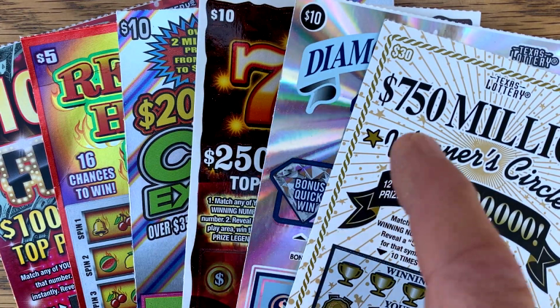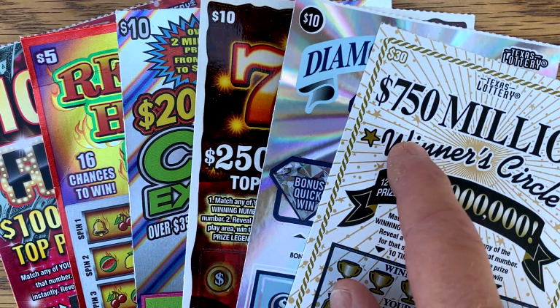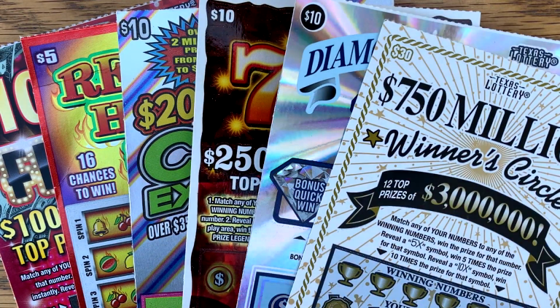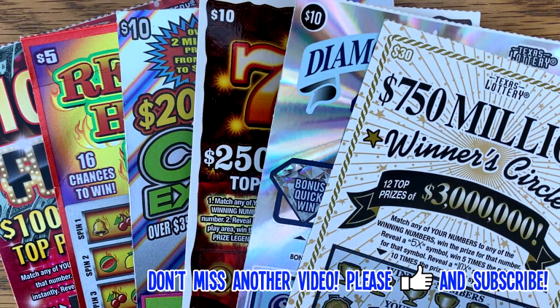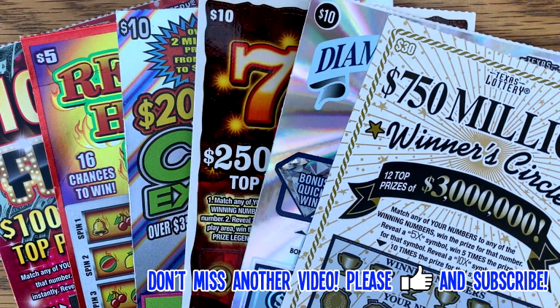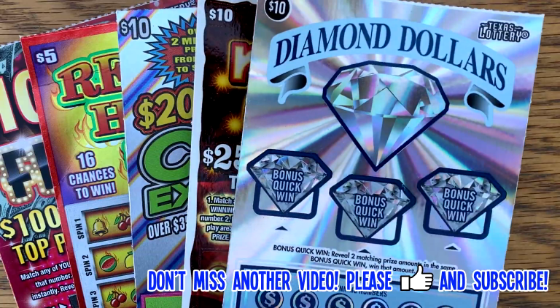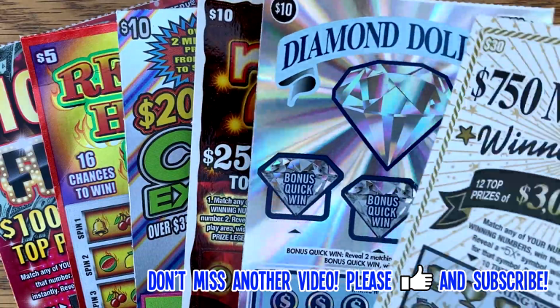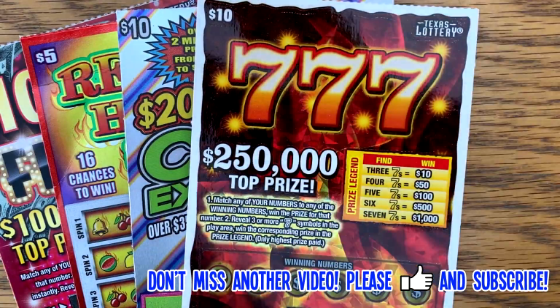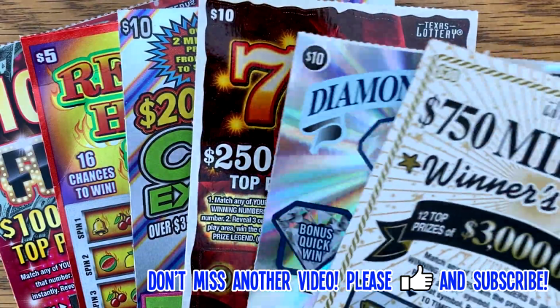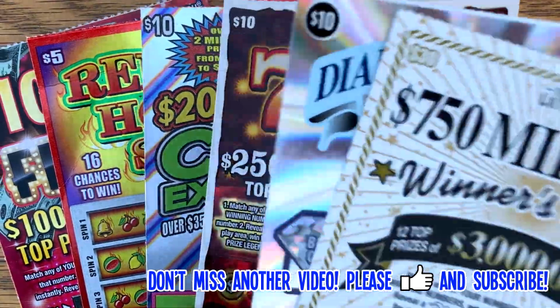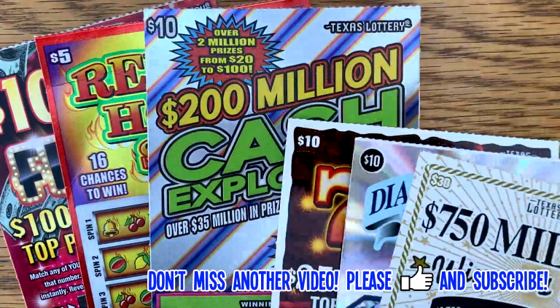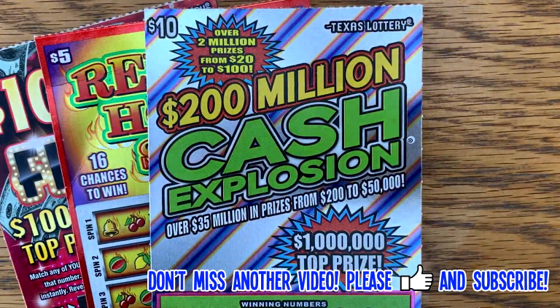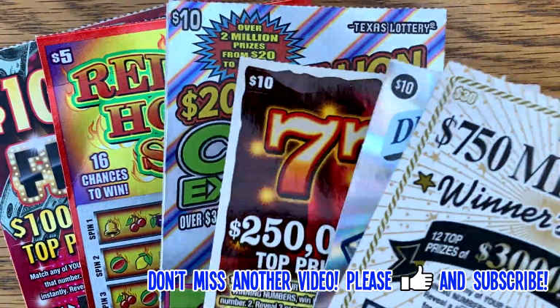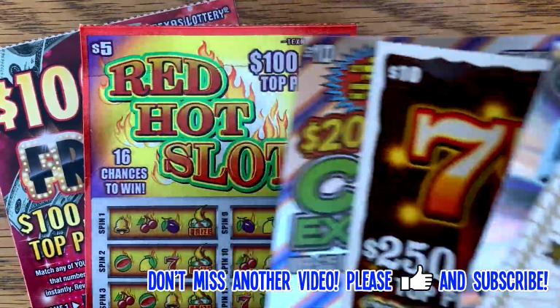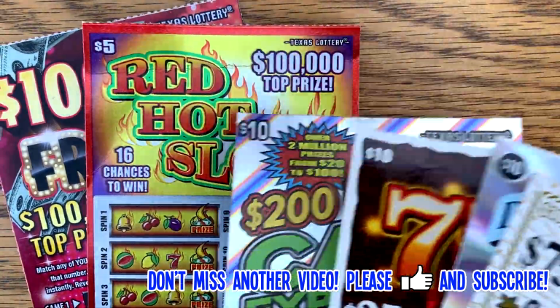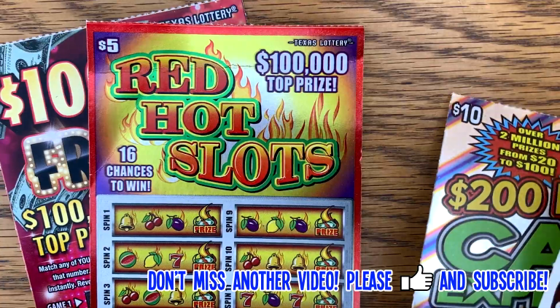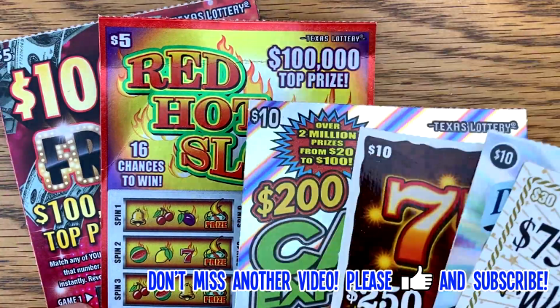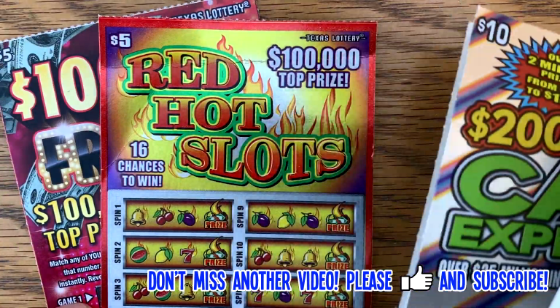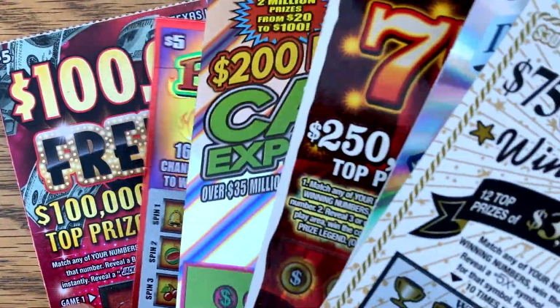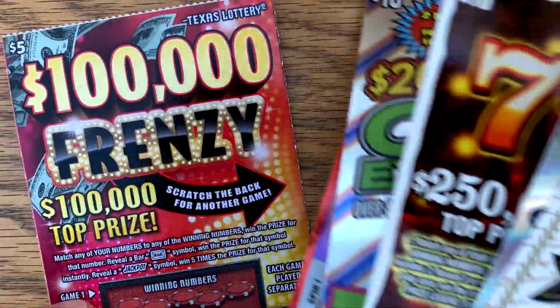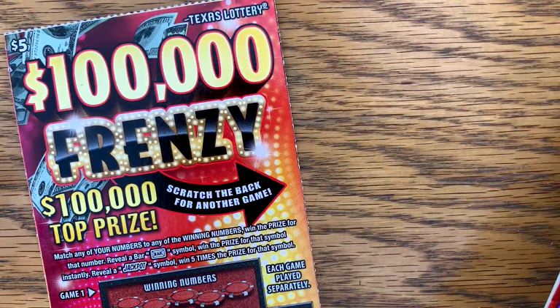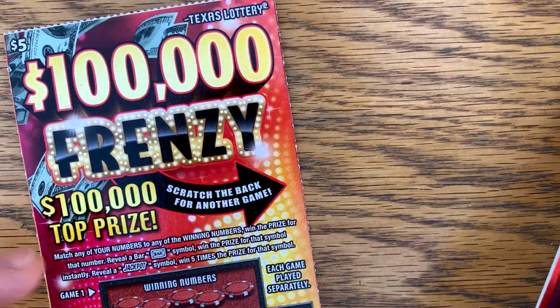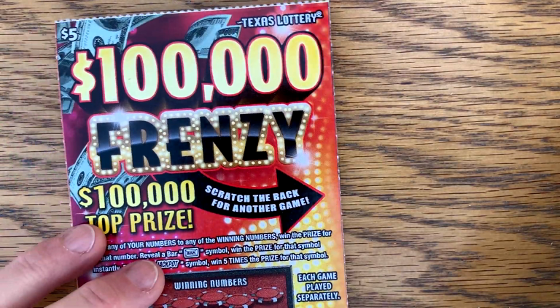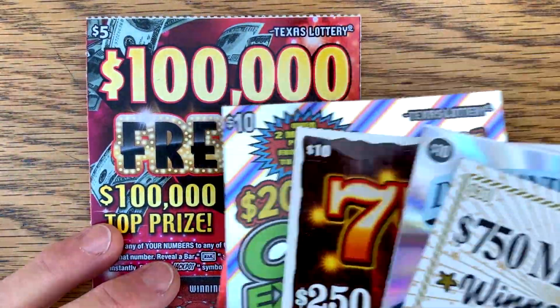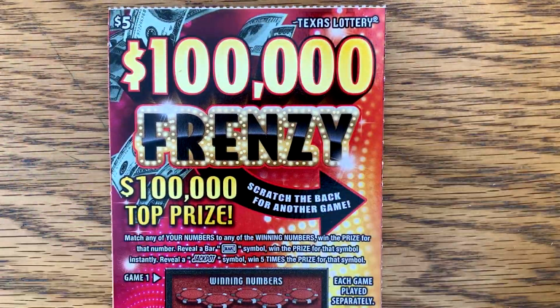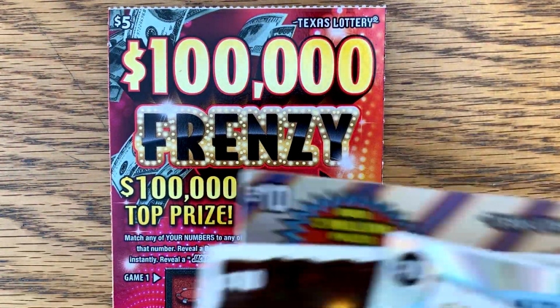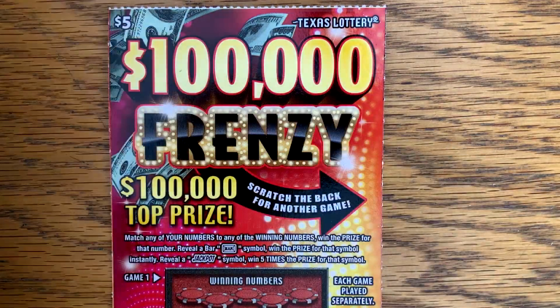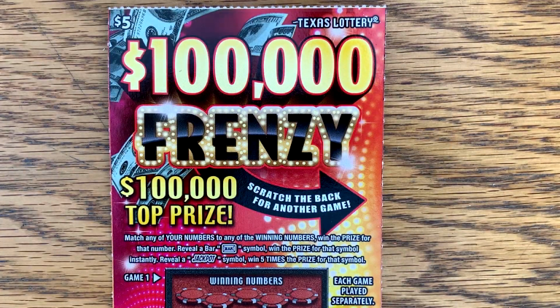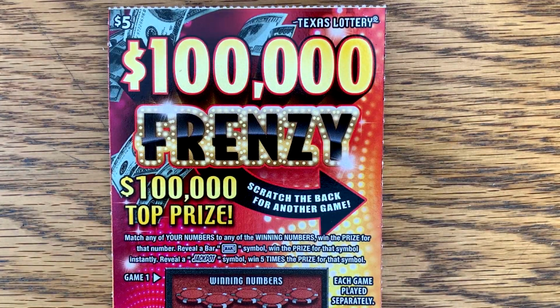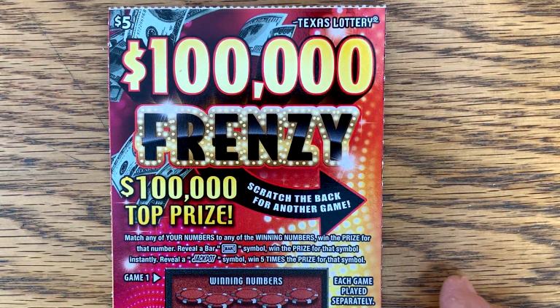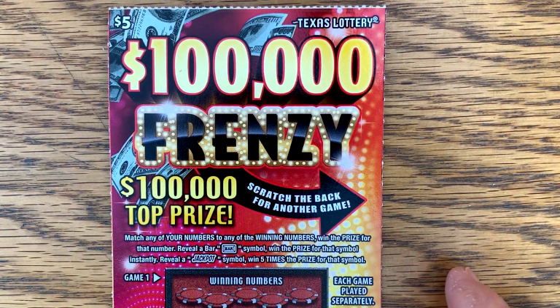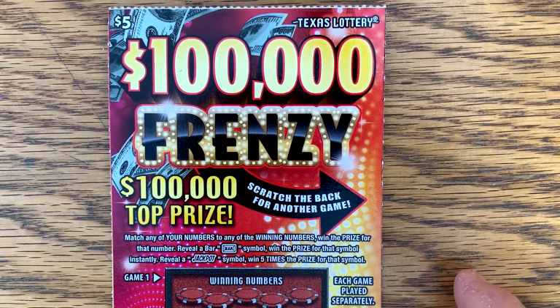I got a $30, $750 million winter circle, a Diamond Dollars, a triple sevens, a couple of cash explosion, a couple of red hot slots — remember that one is closing and we did good last time — and I got two of the $100,000 Frenzy. So let's start off with those.